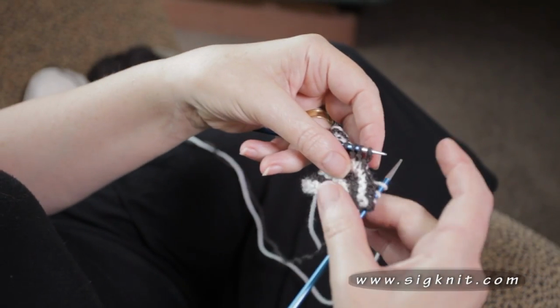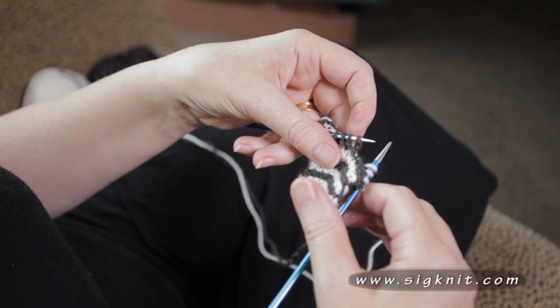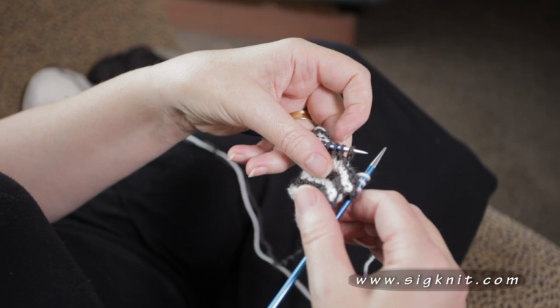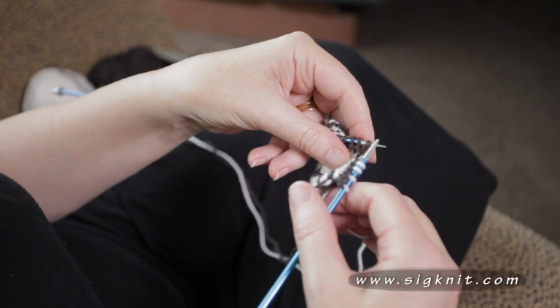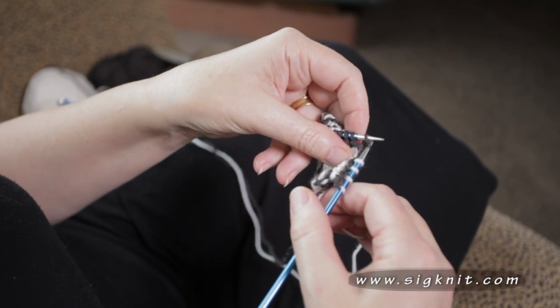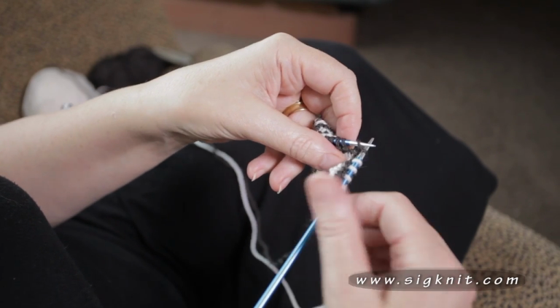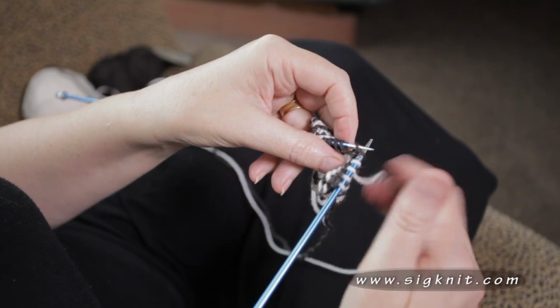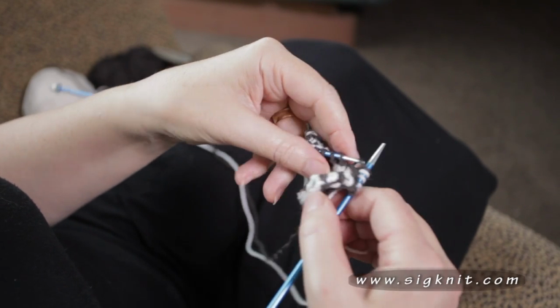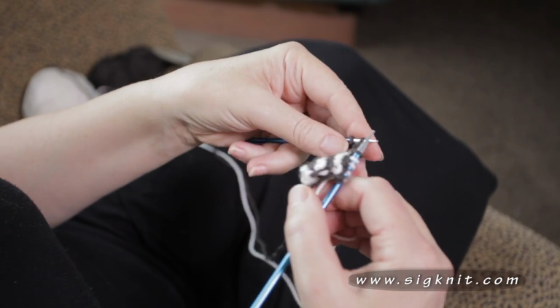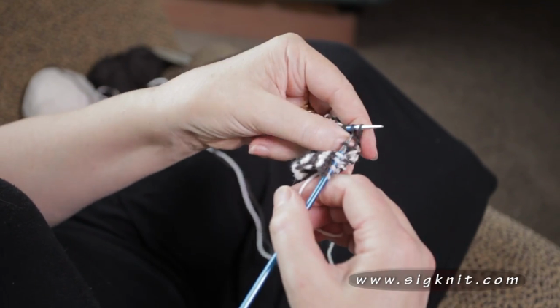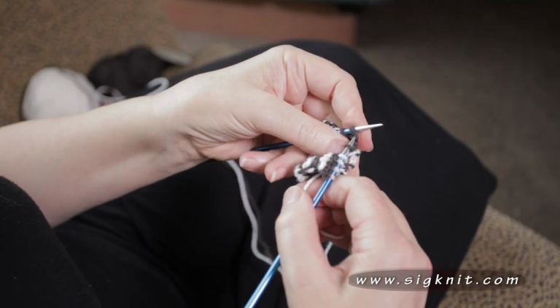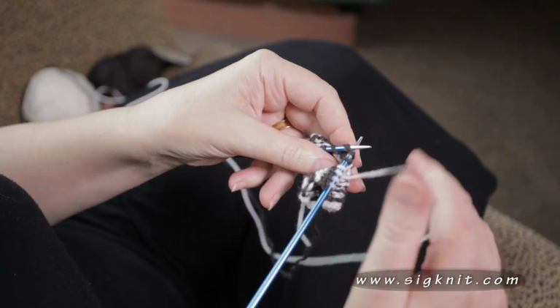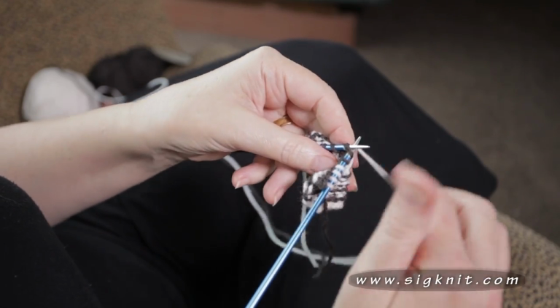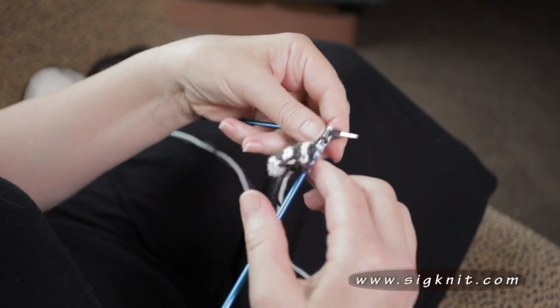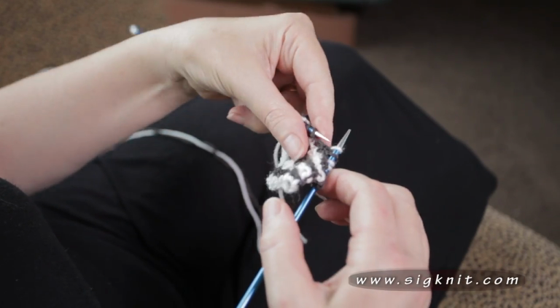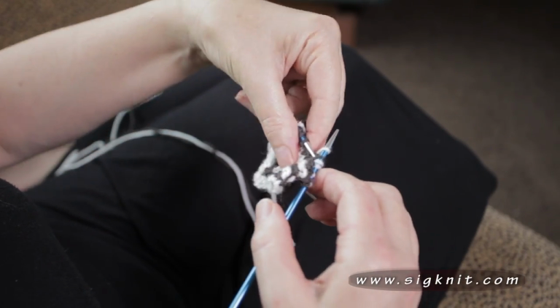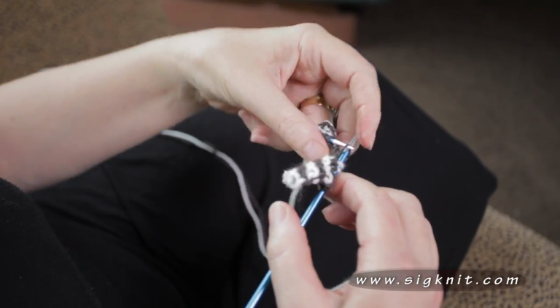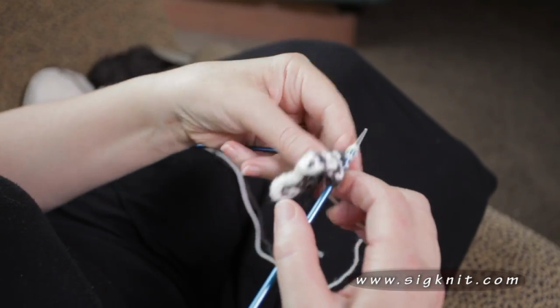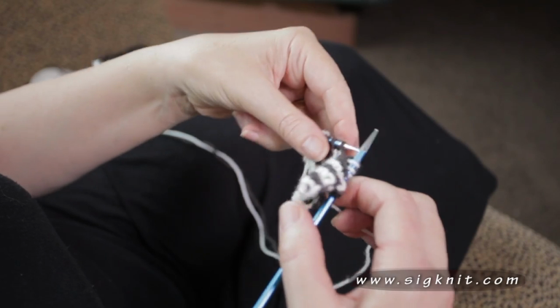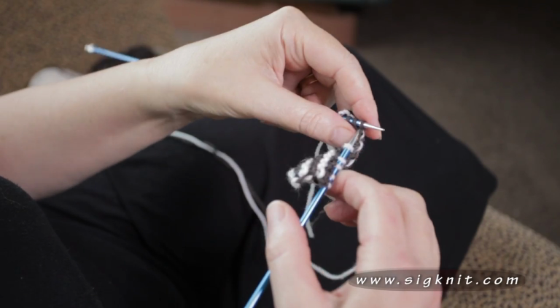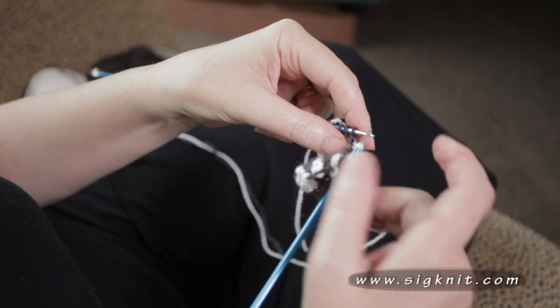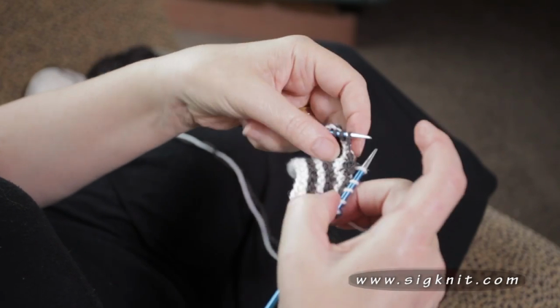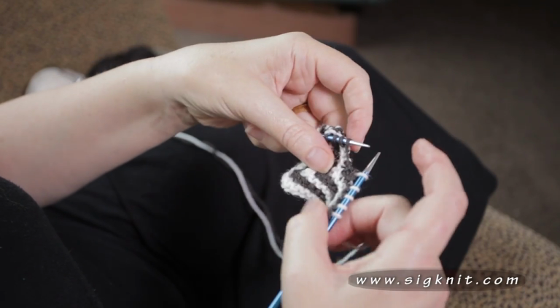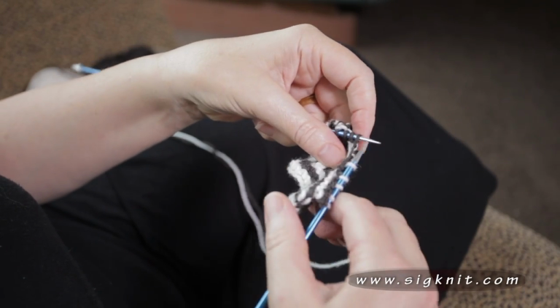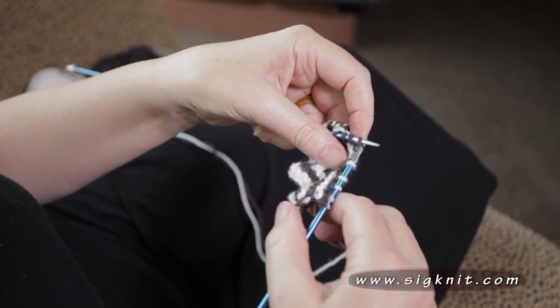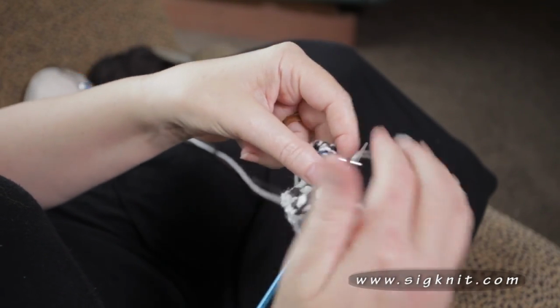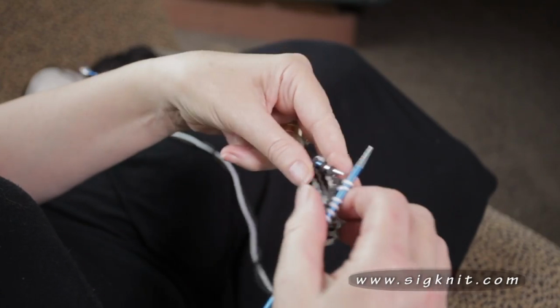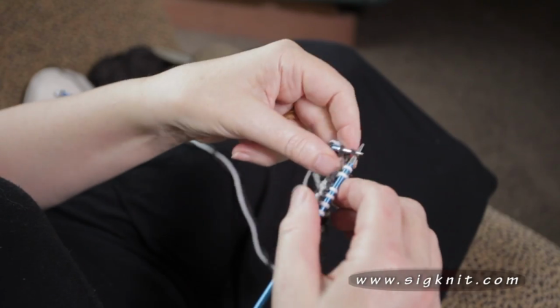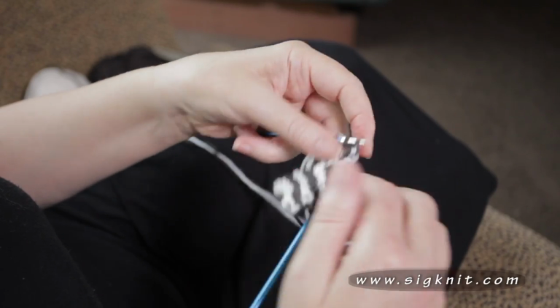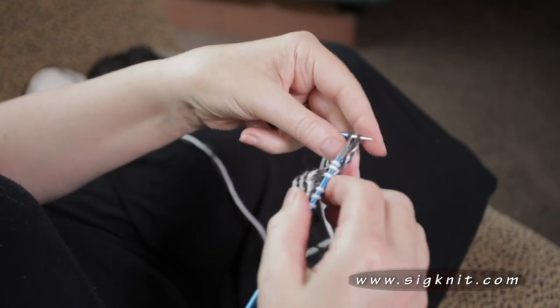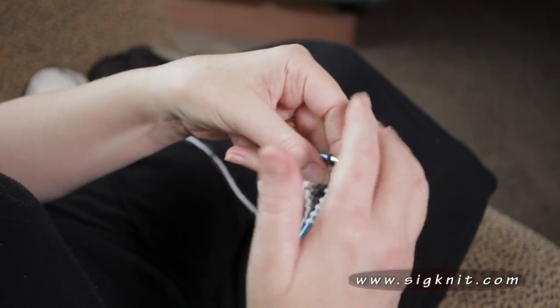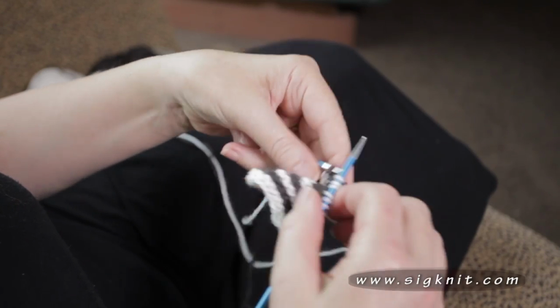Working the centre decrease is as simple as slip one, knit two together and pass the slip stitch over. We work this every right side row over the mitre. A wrong side row is simply knit back, giving us garter stitch.